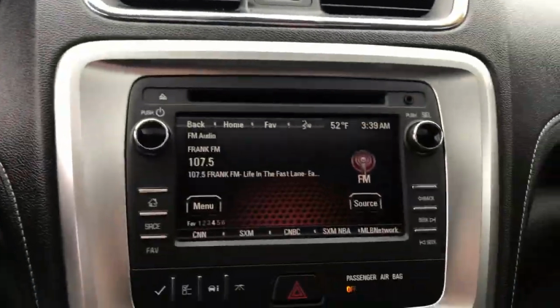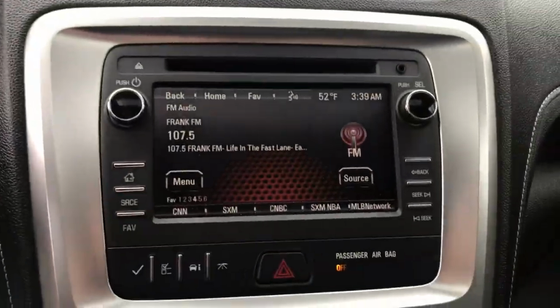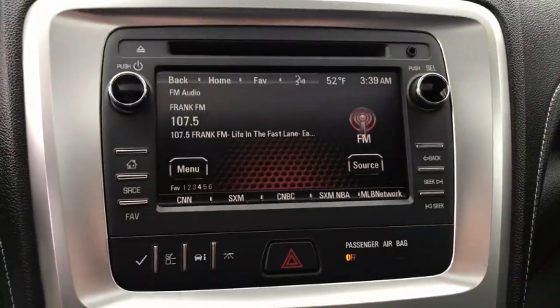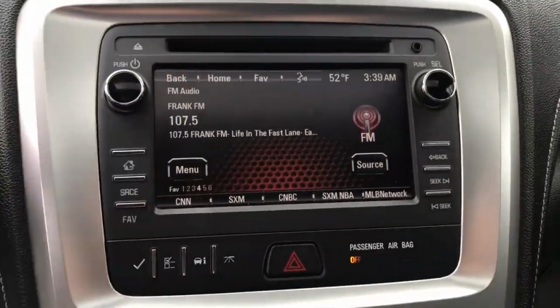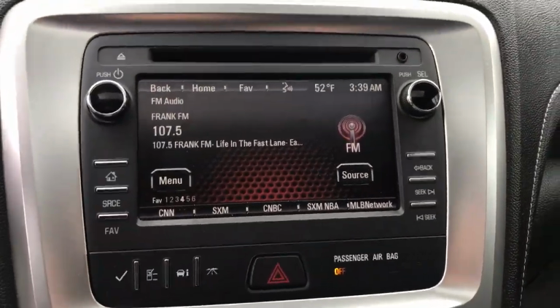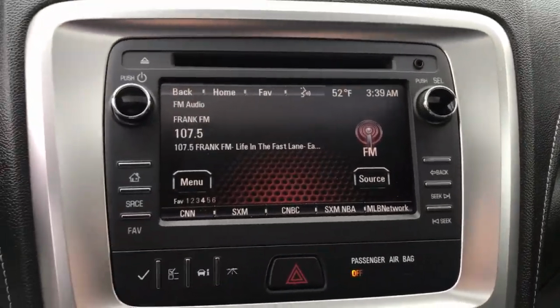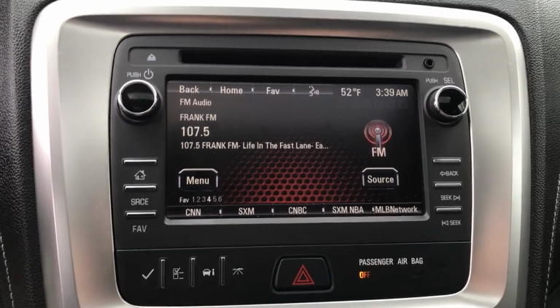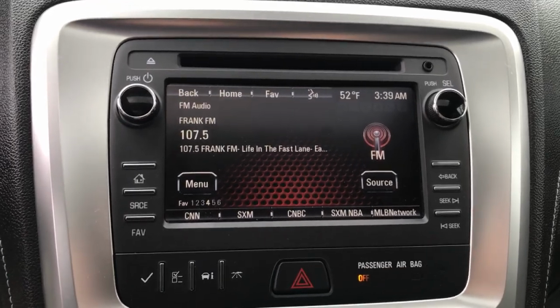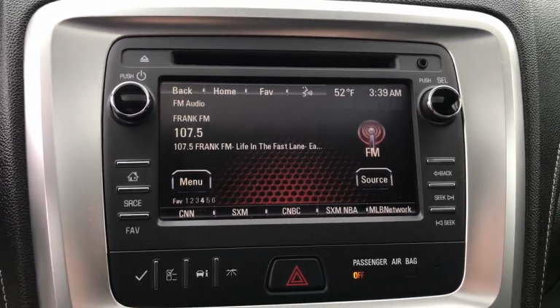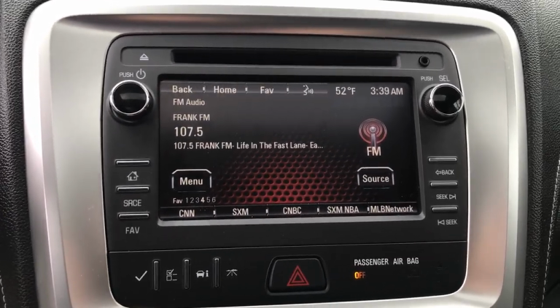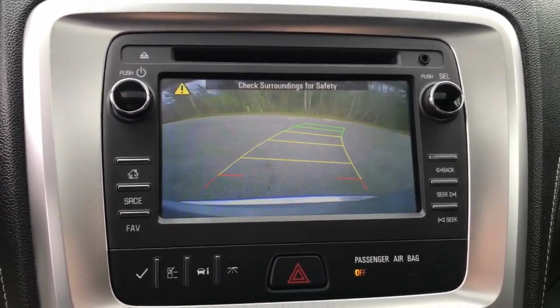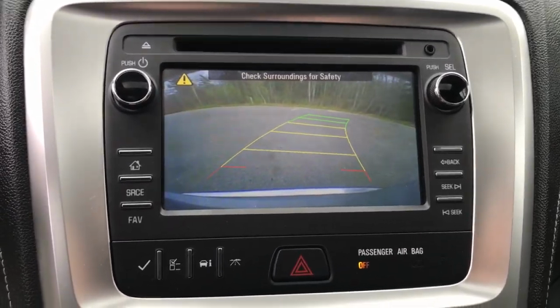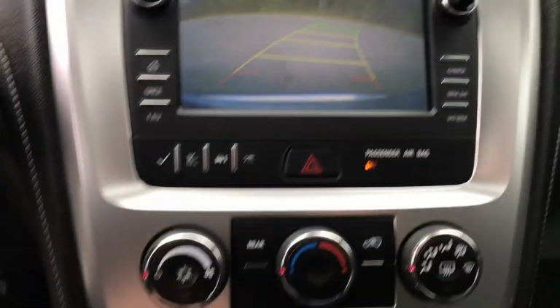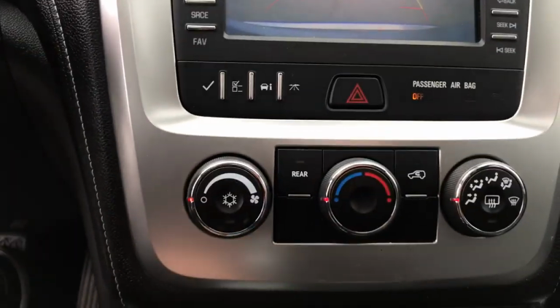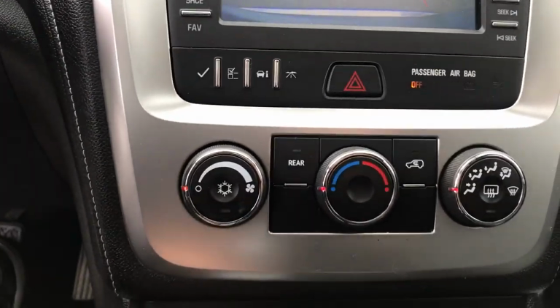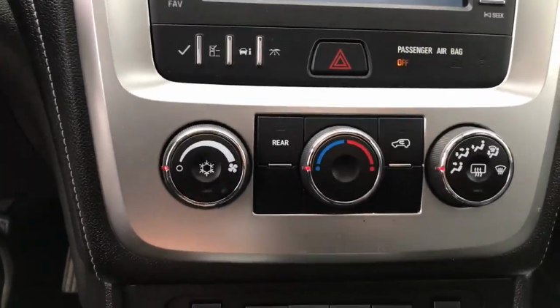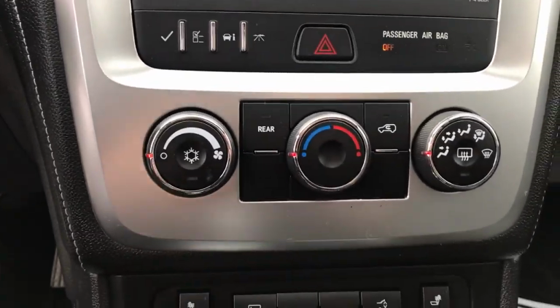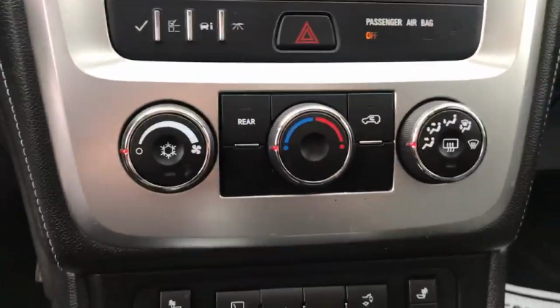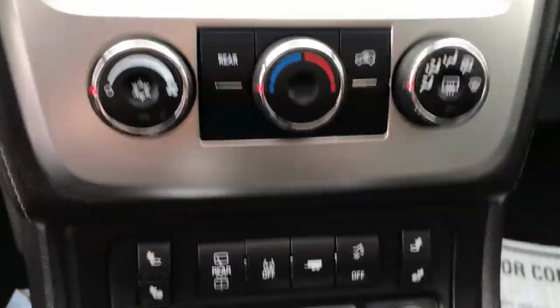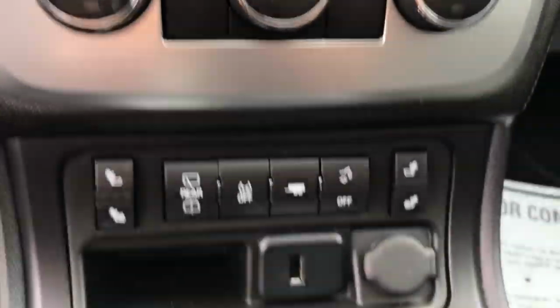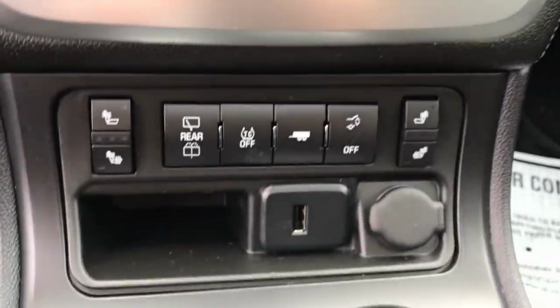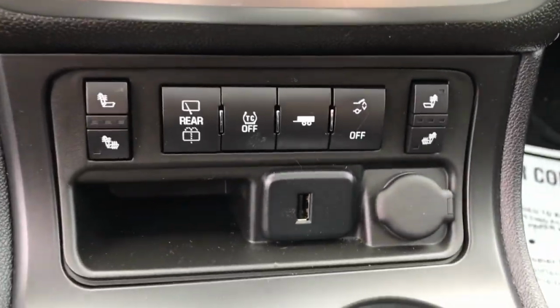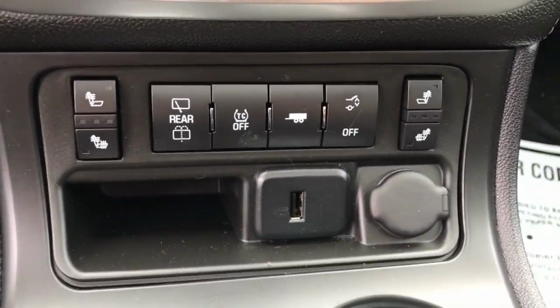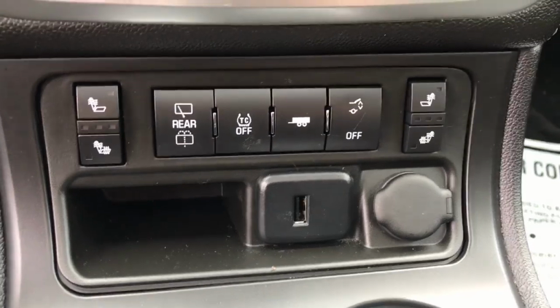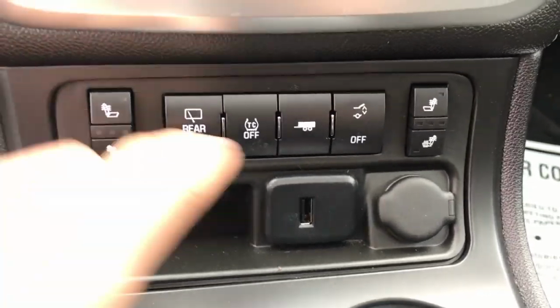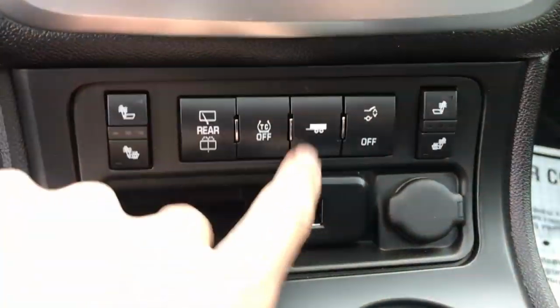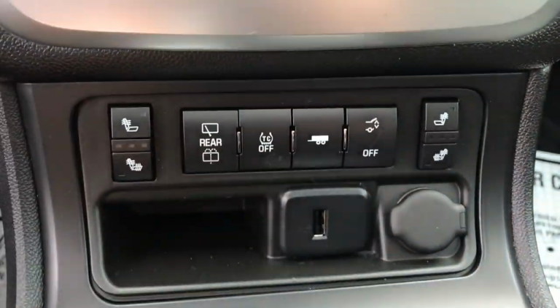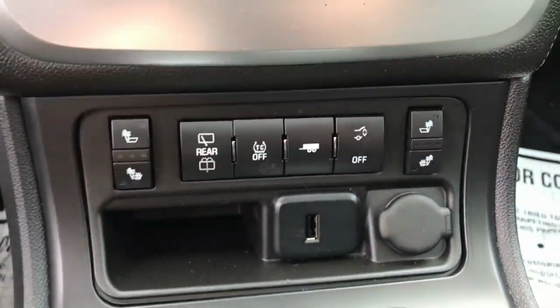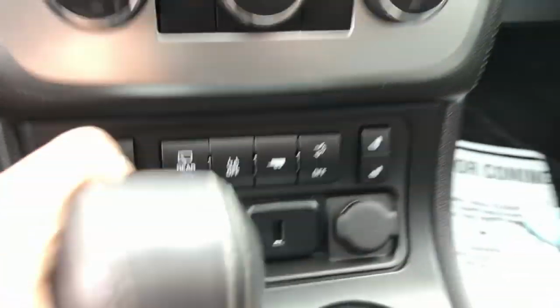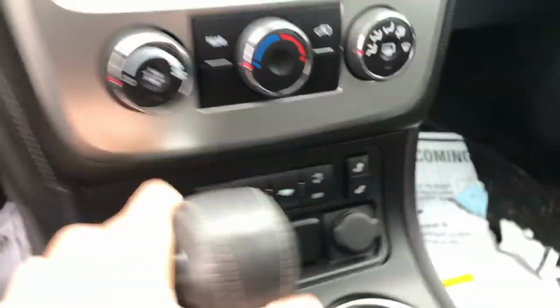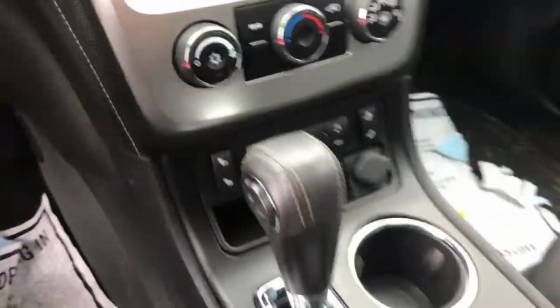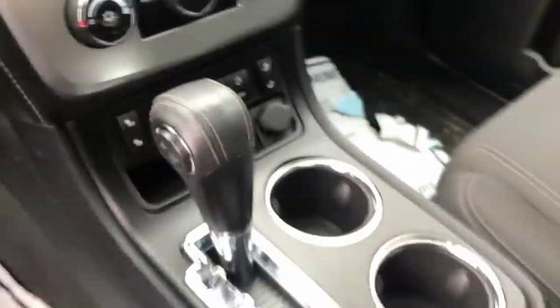Got your infotainment screen here as well as your backup camera. Got your climate control functions there, heated front seats in this vehicle, as well as your tow haul mode — so it does have the towing package.